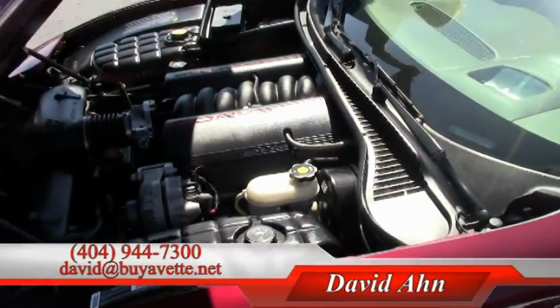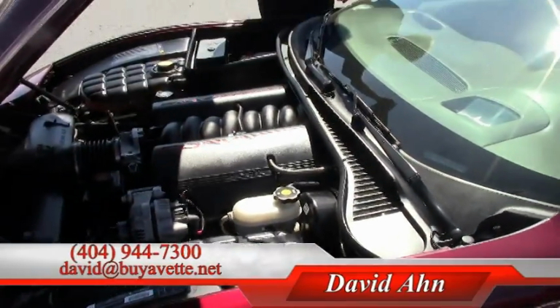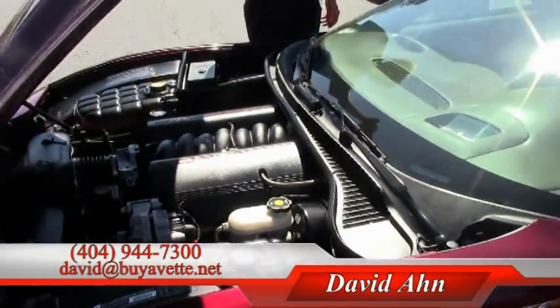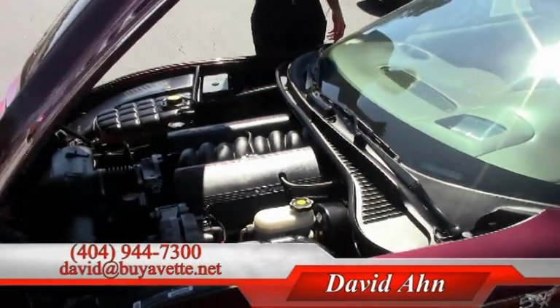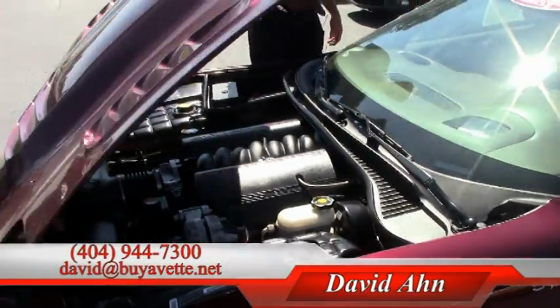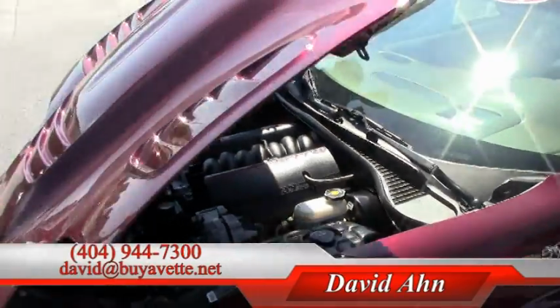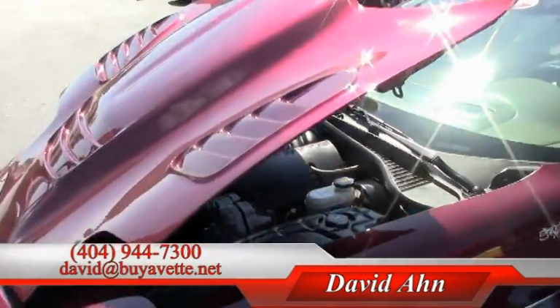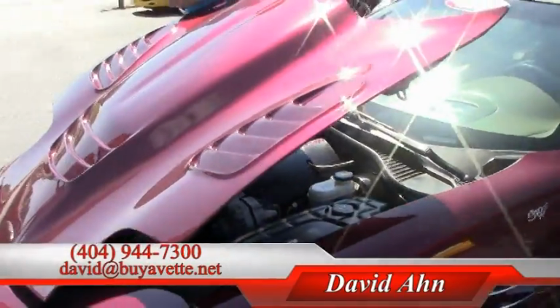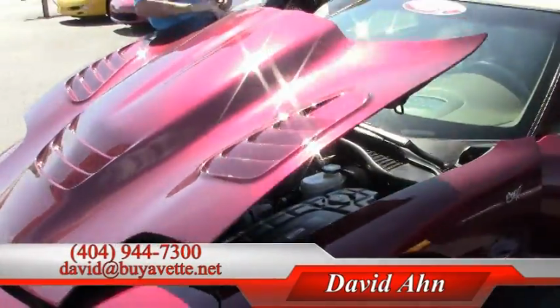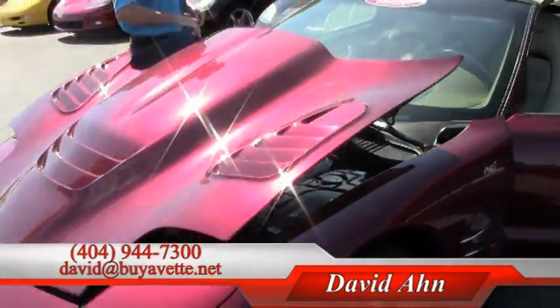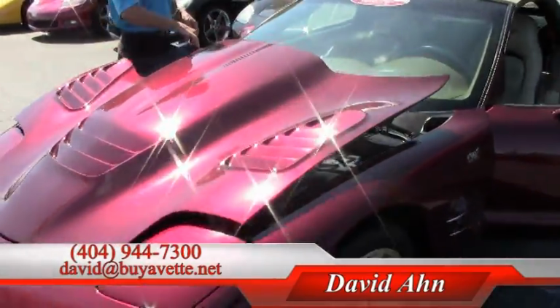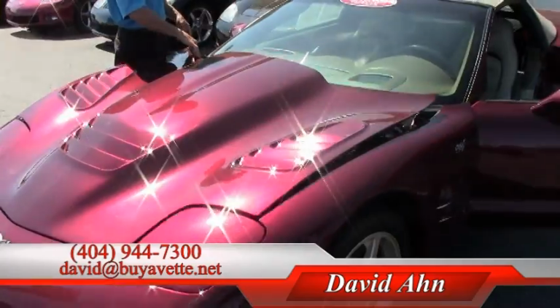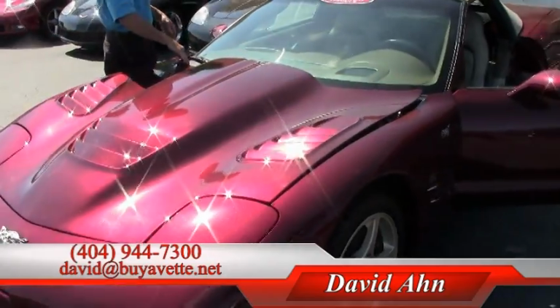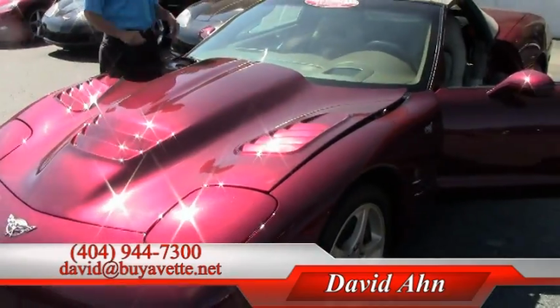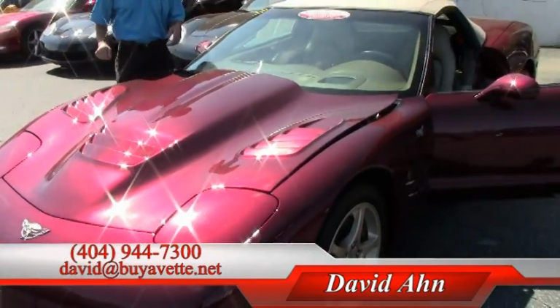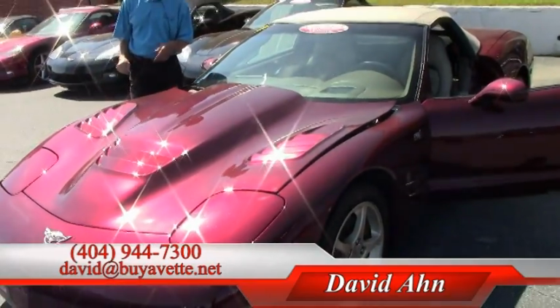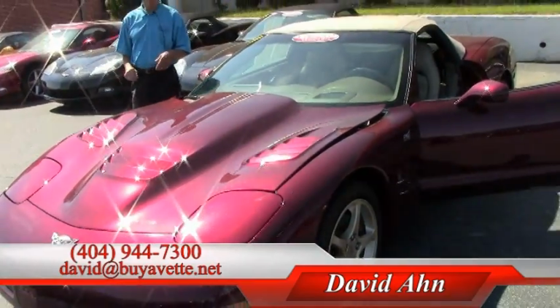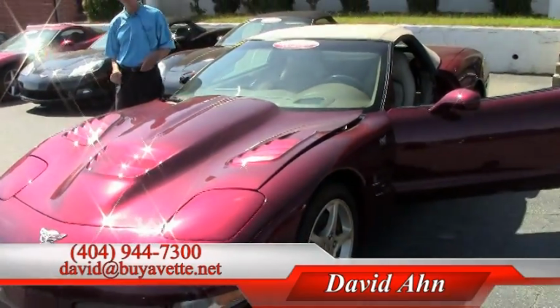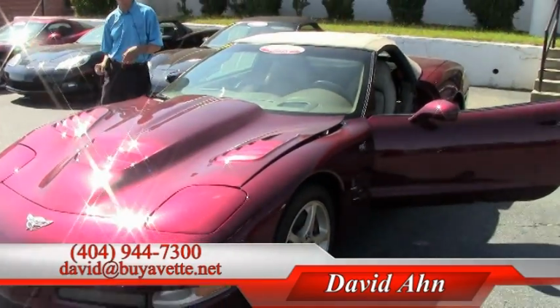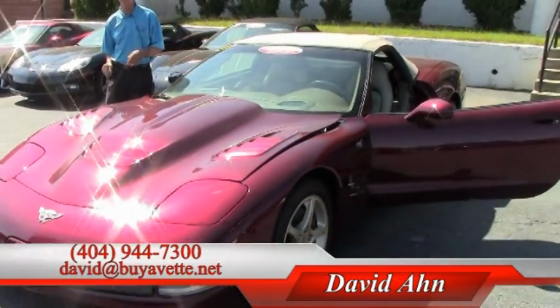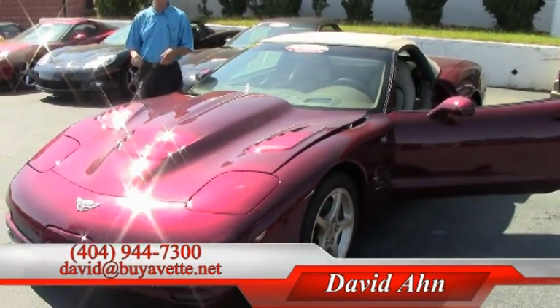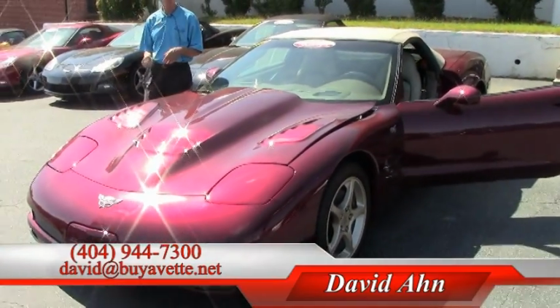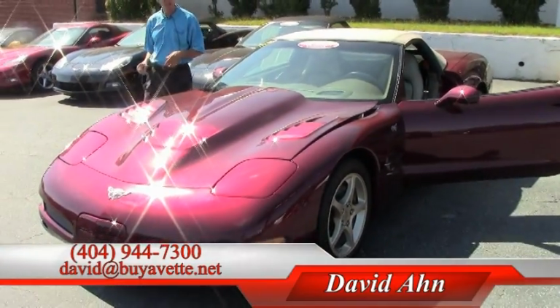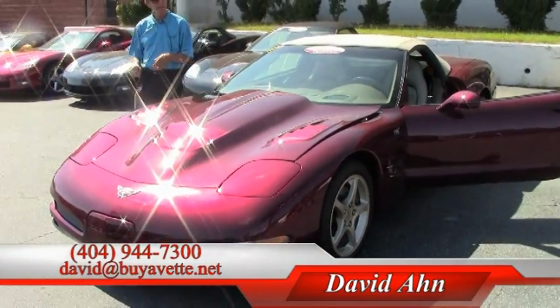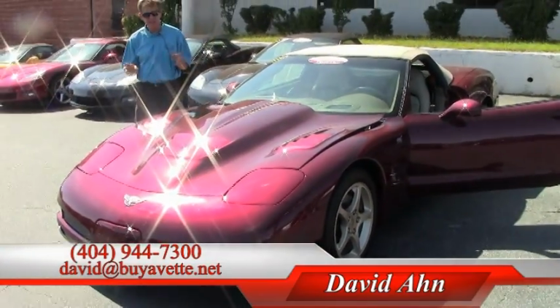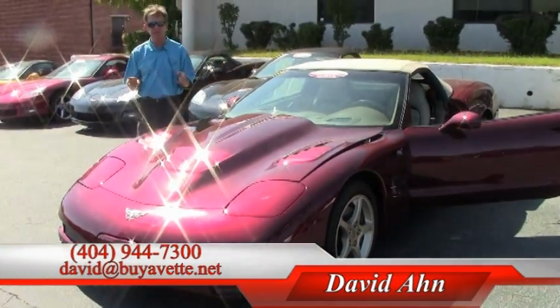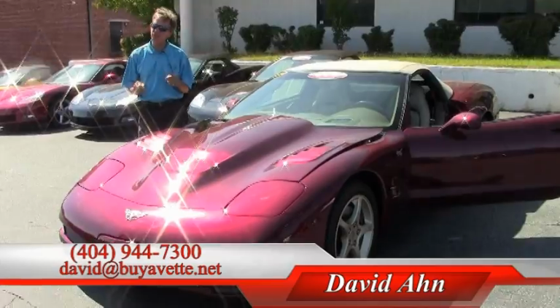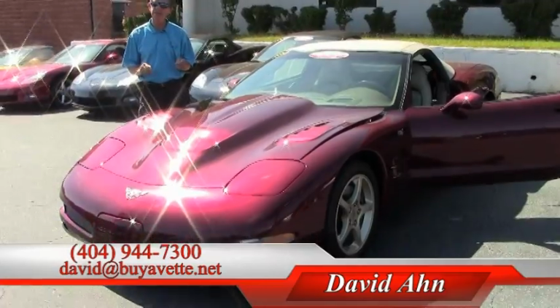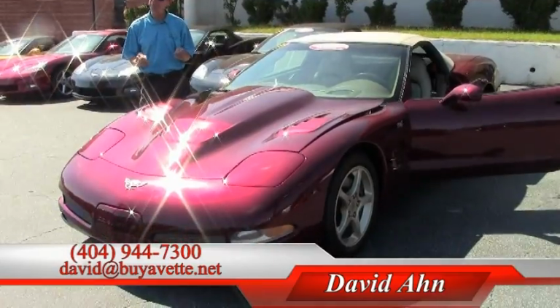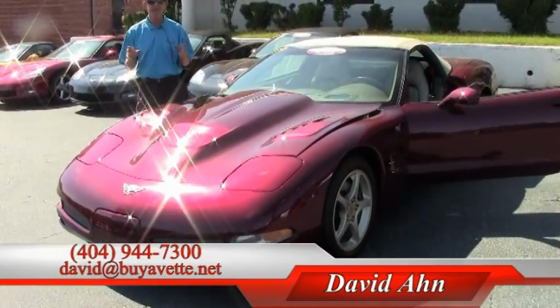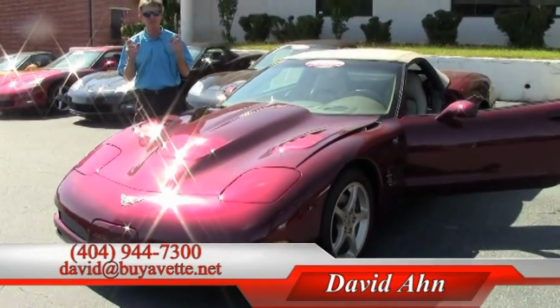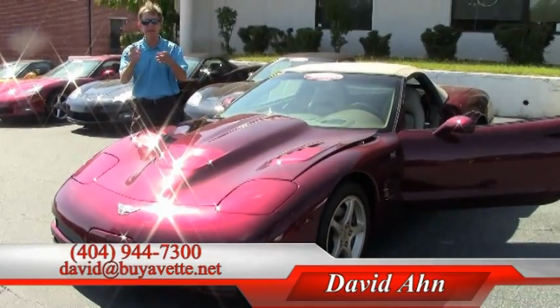If you're looking for a Corvette convertible, you've come to the right place. We are Buy A Vet in Atlanta, Georgia. I'm David — ask for me. Thanks, have a great day.